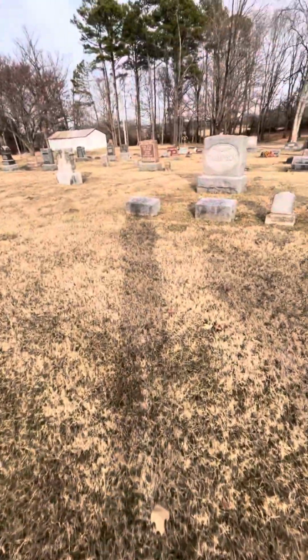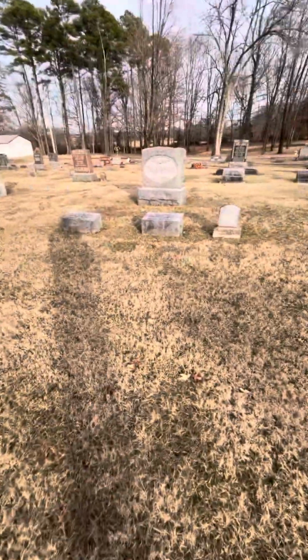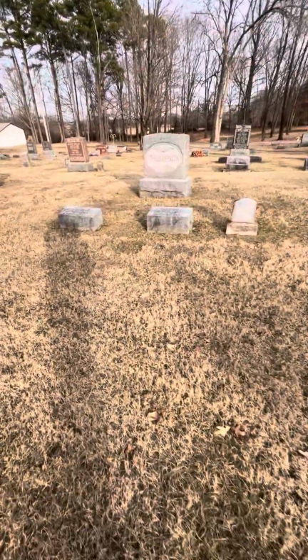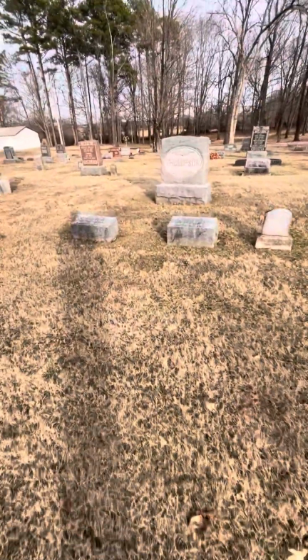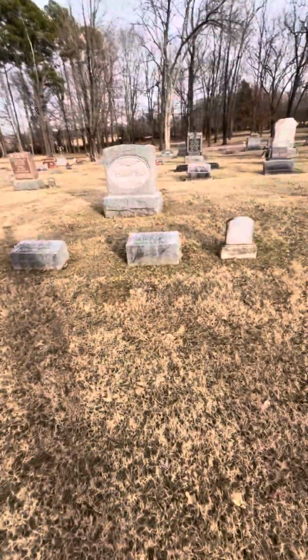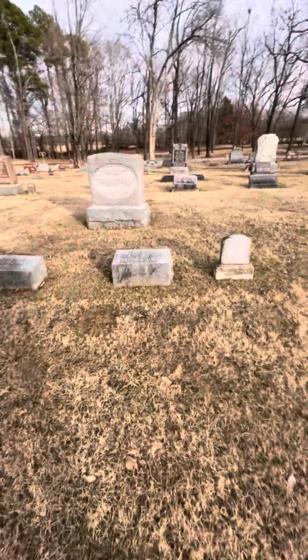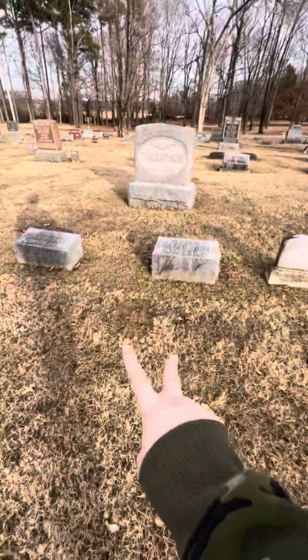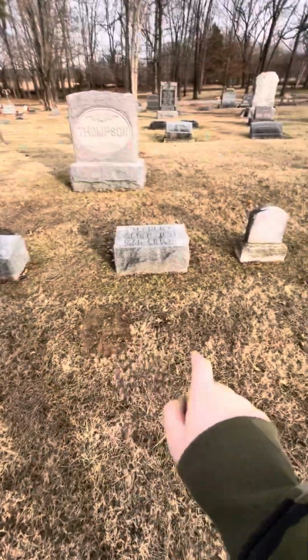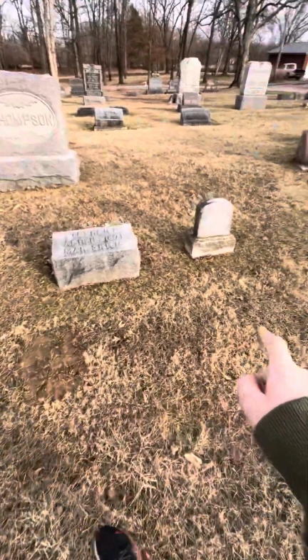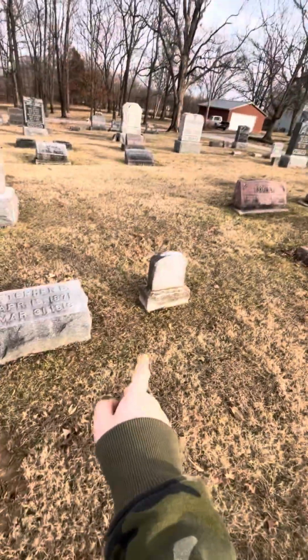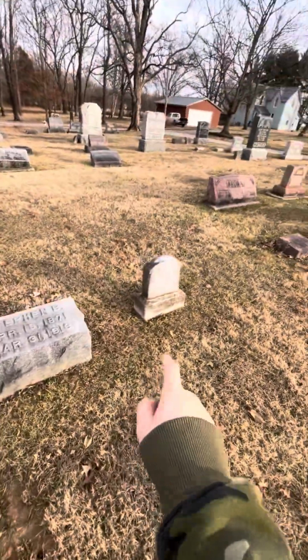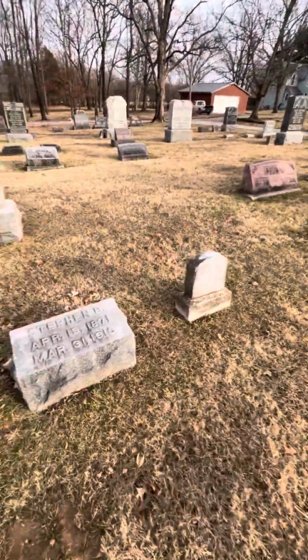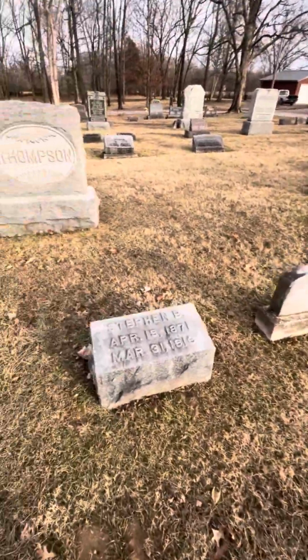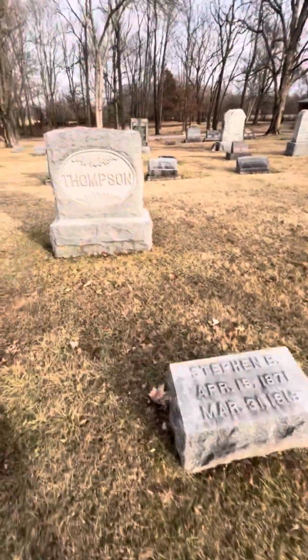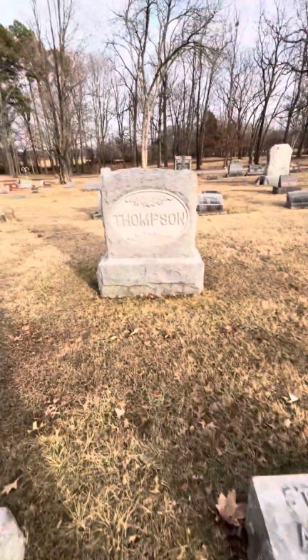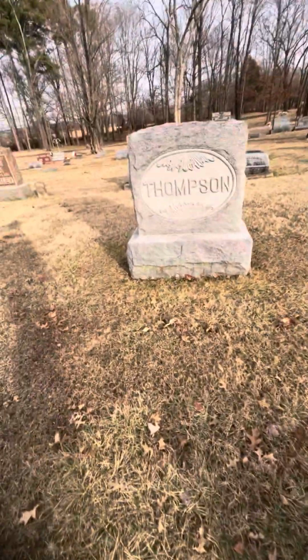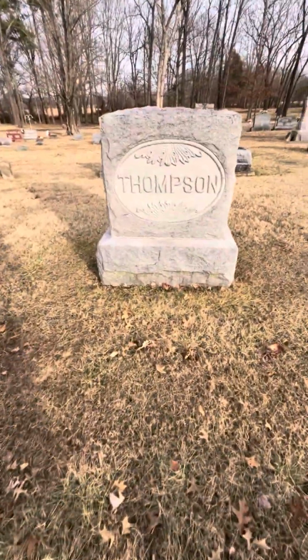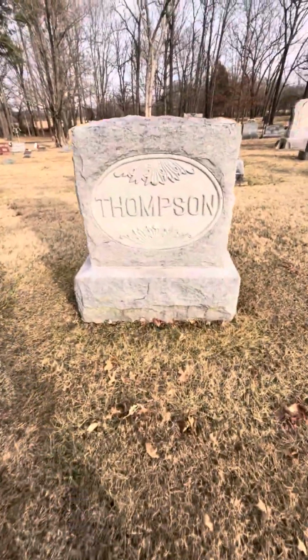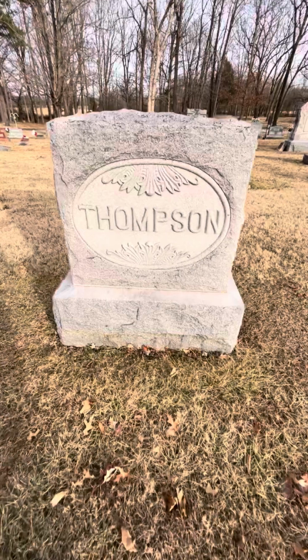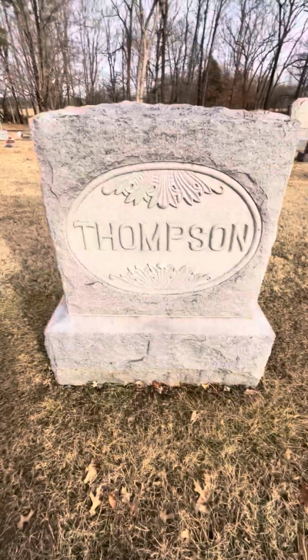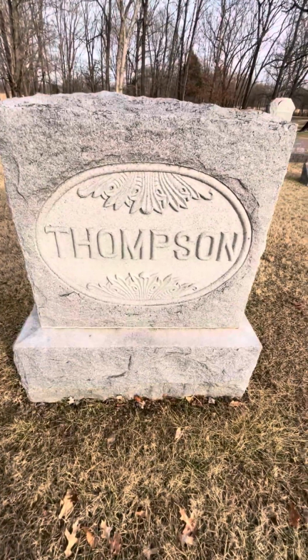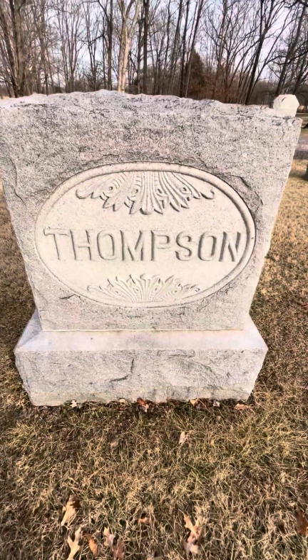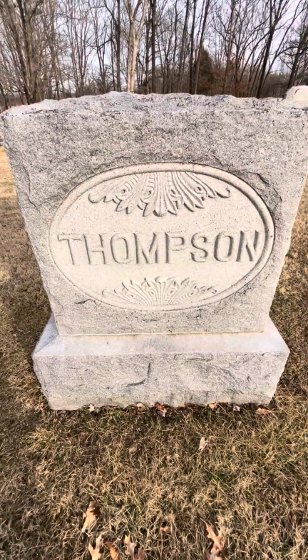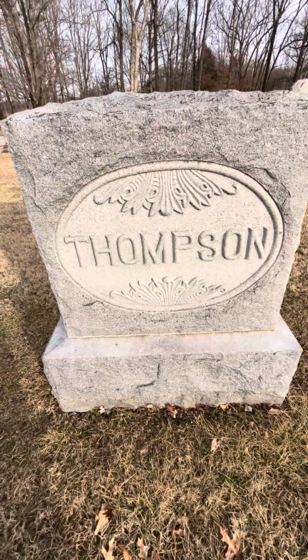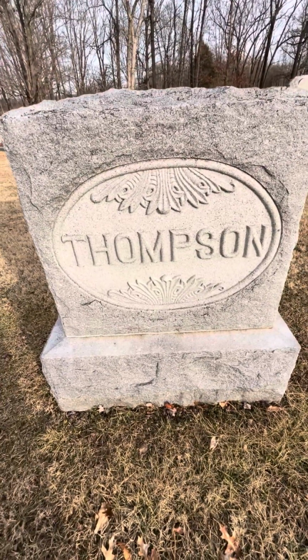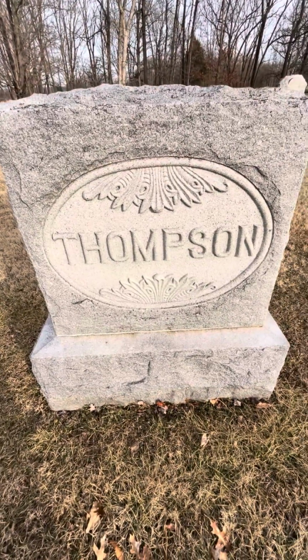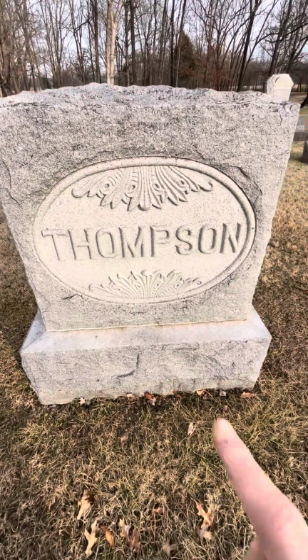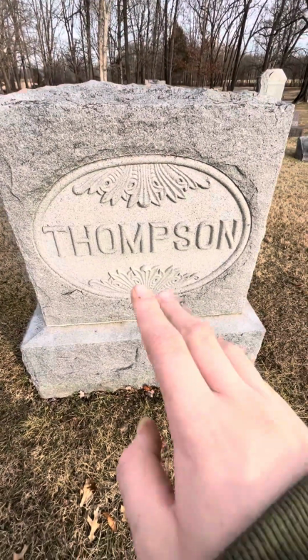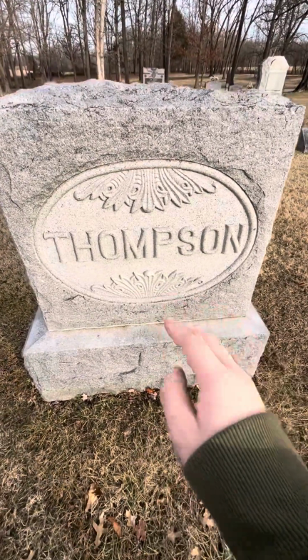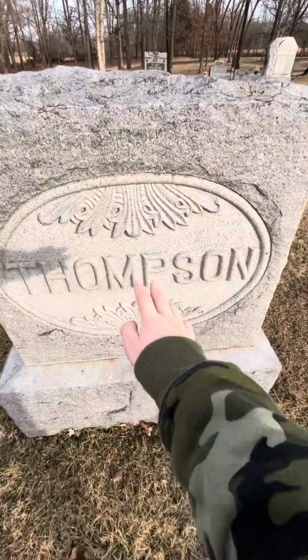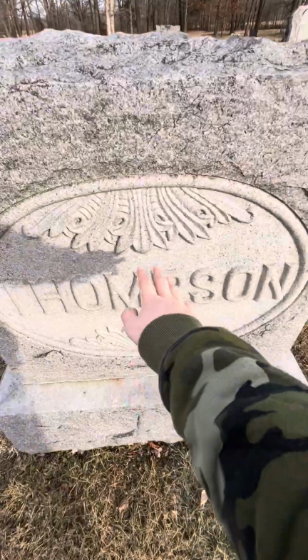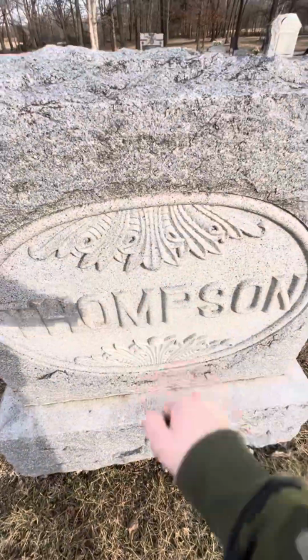Then you've got the Thompsons here — two parents and a little child, unfortunately. This is the Thompsons' grave. As you can see, this probably took a lot of time to make, especially for the detail on there.